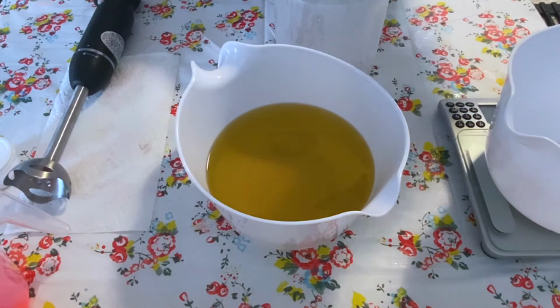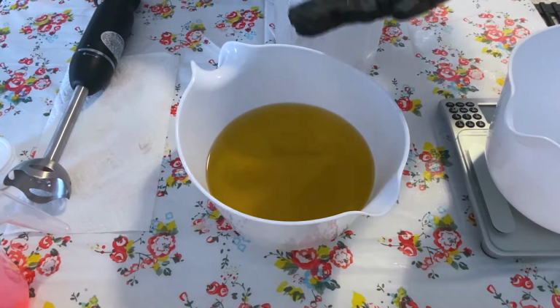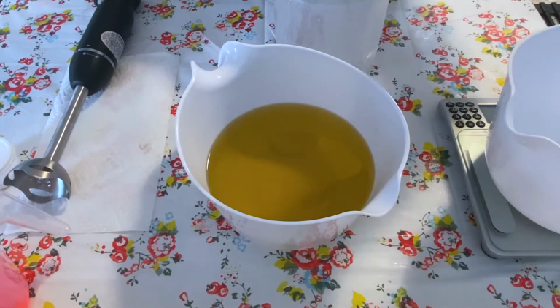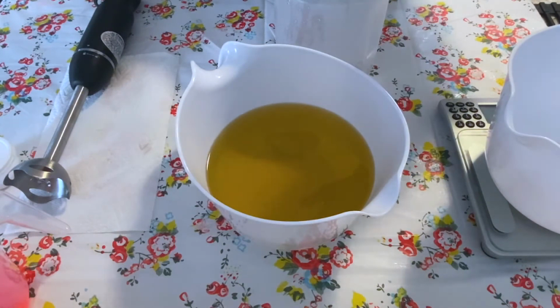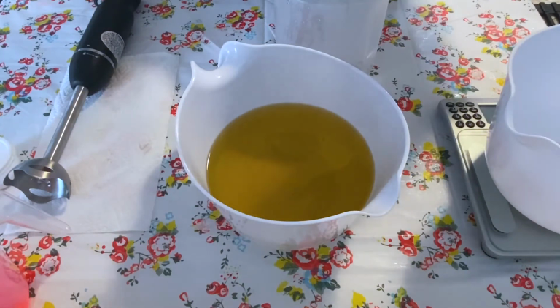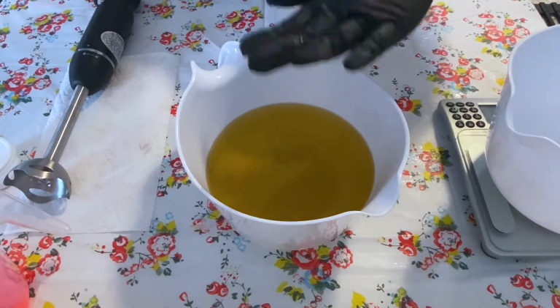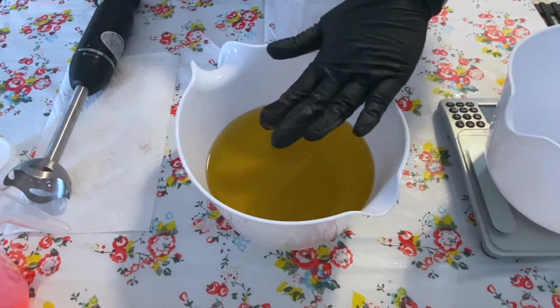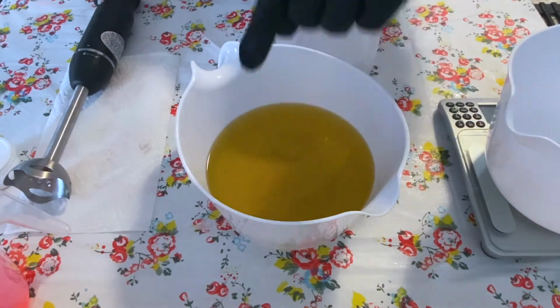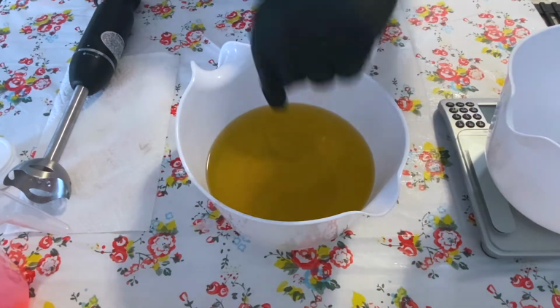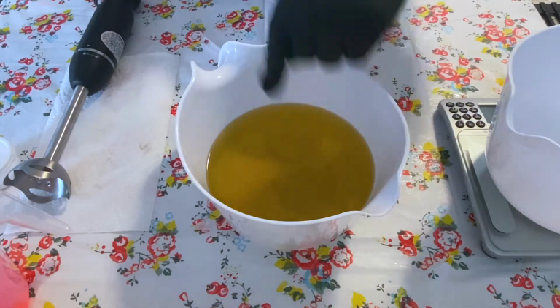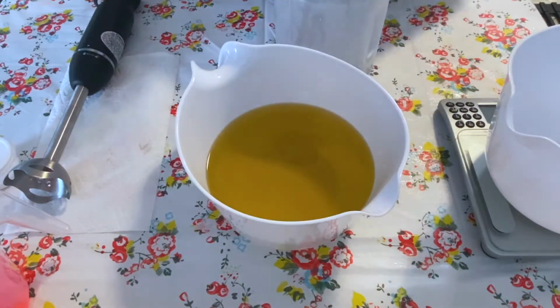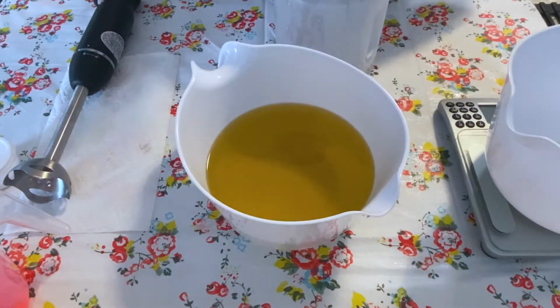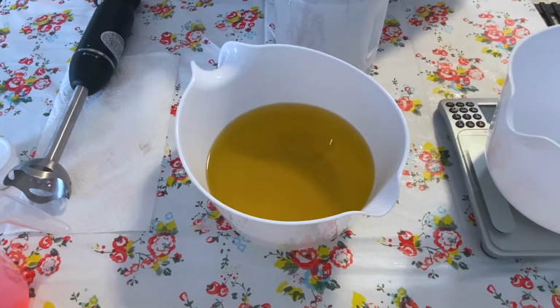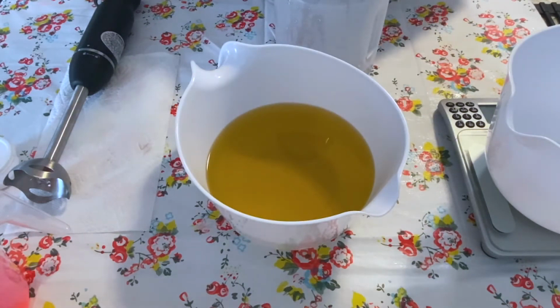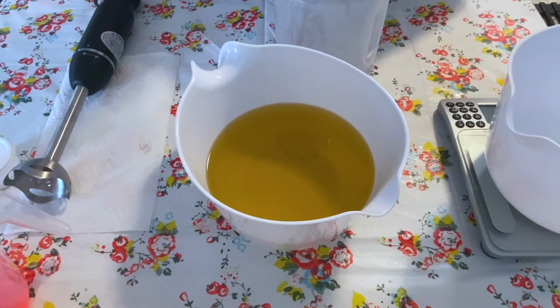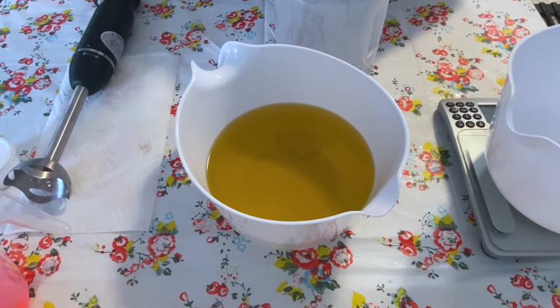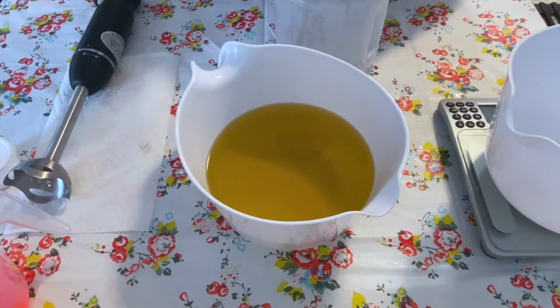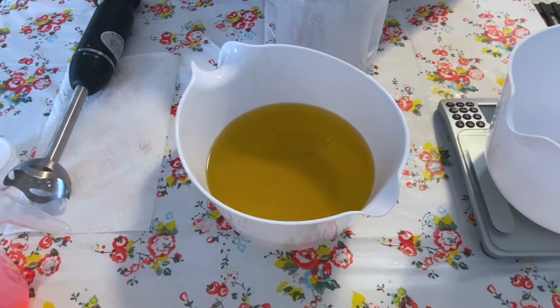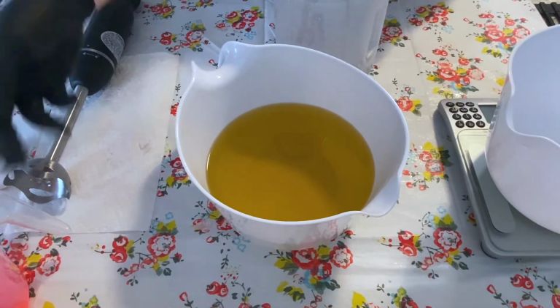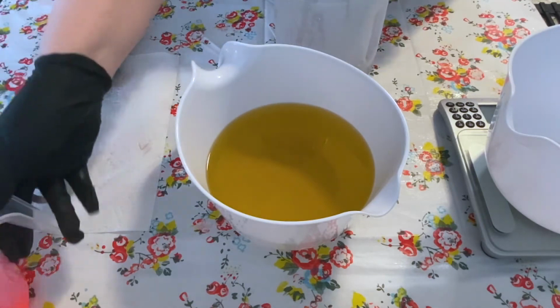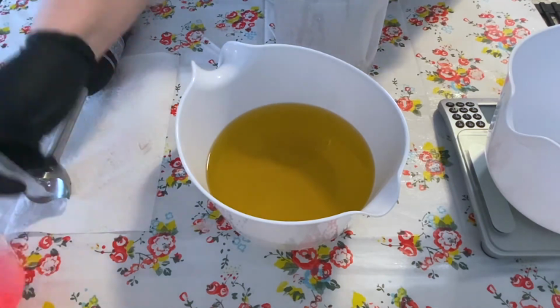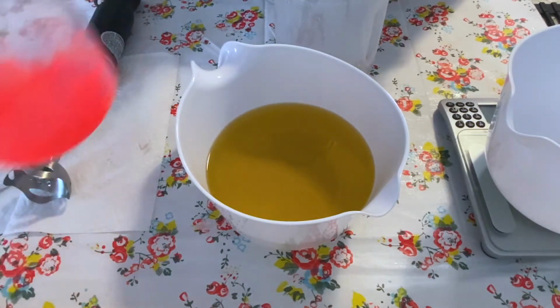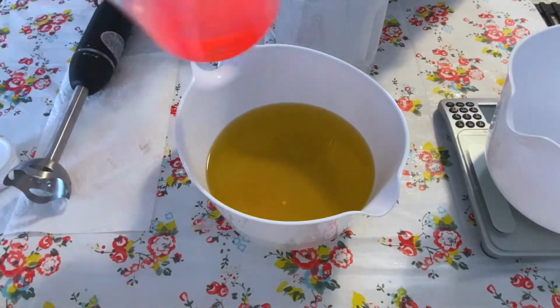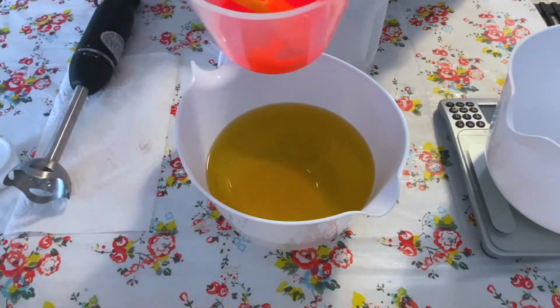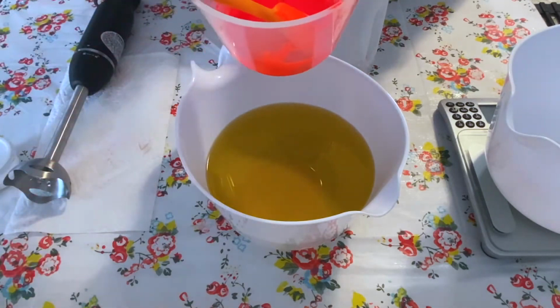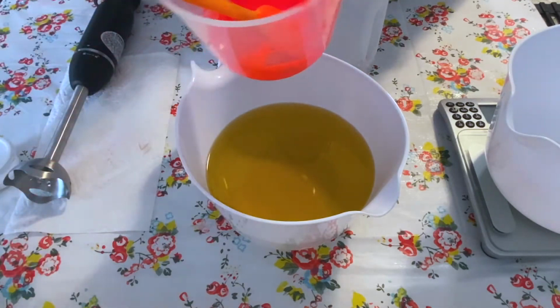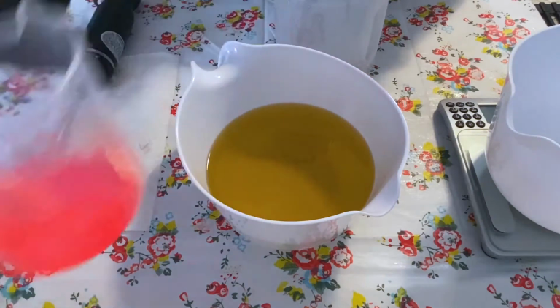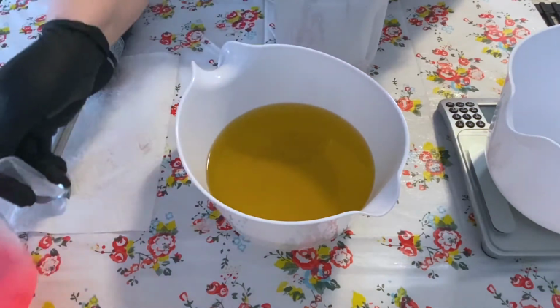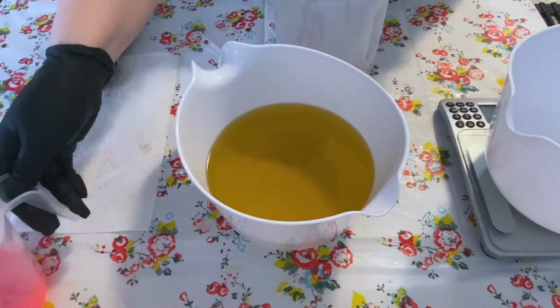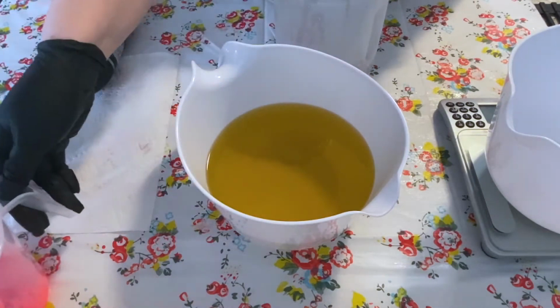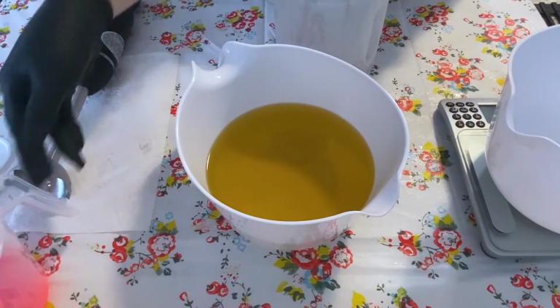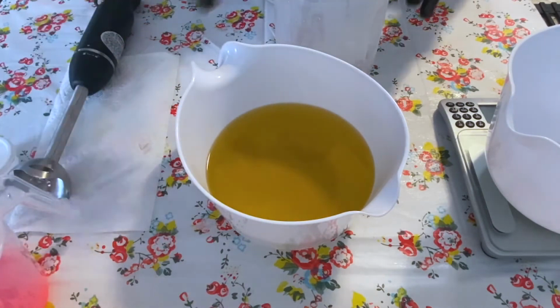So I'm going to add my lye water to this and then hopefully I'm gonna figure out how I'm gonna color this, but I am using Brazen Hussie by Mad Micas.